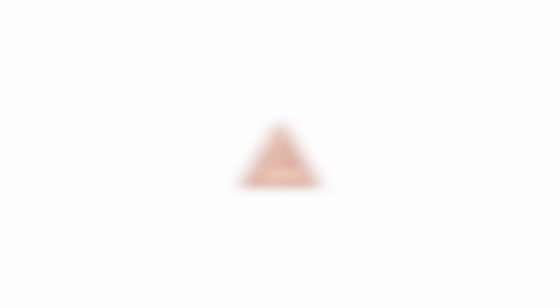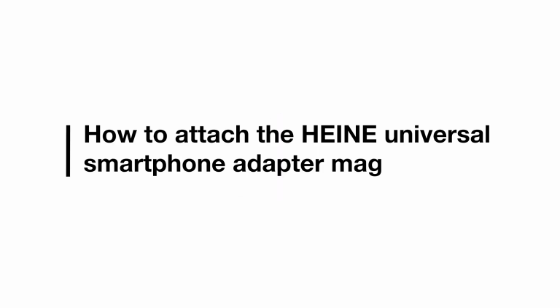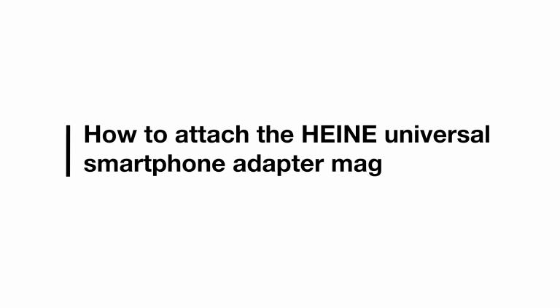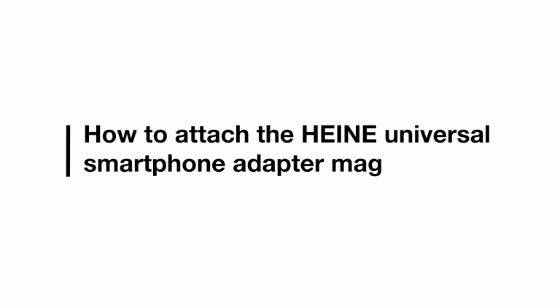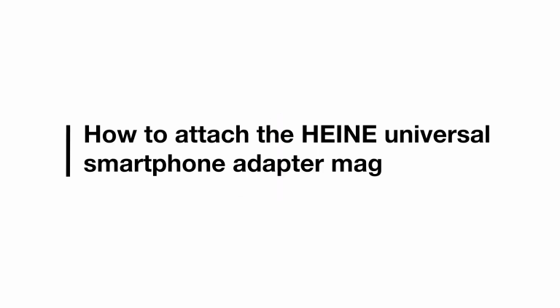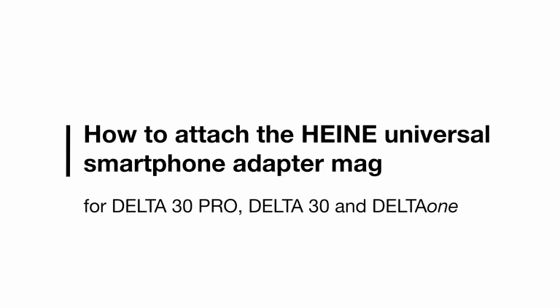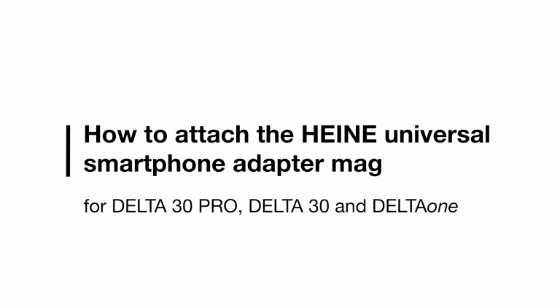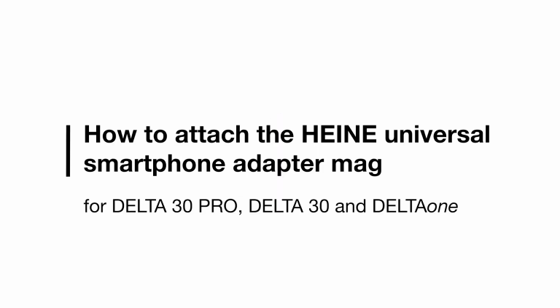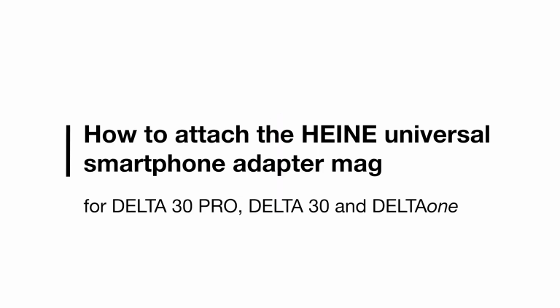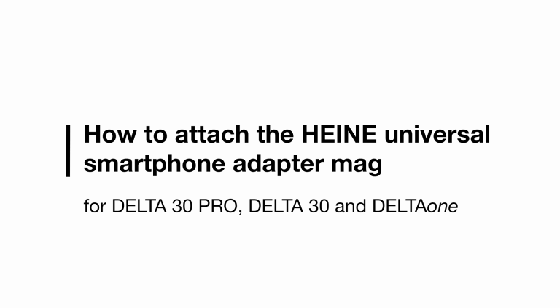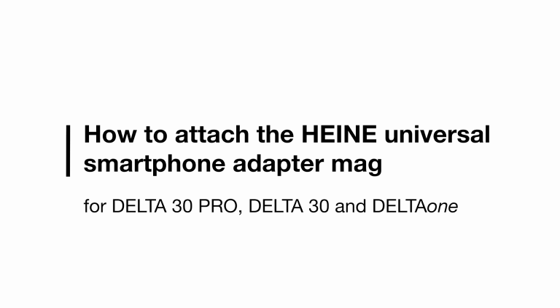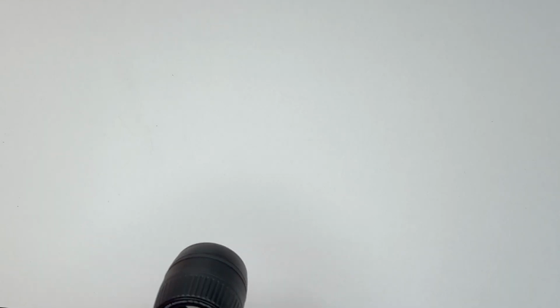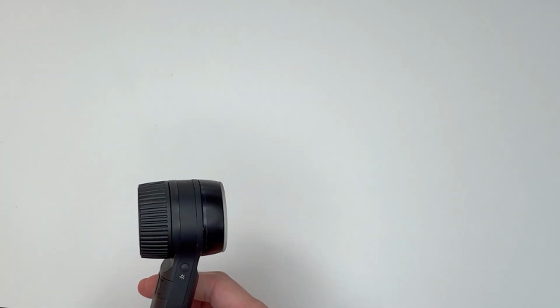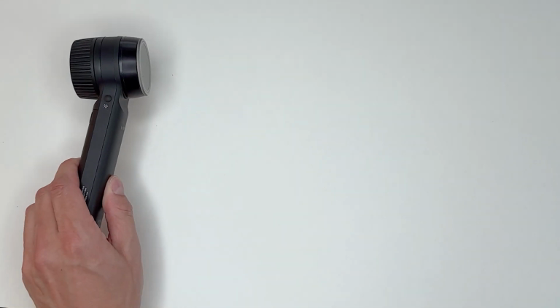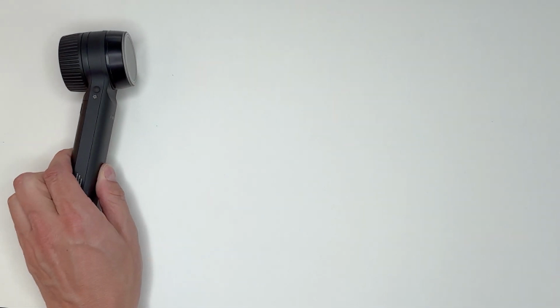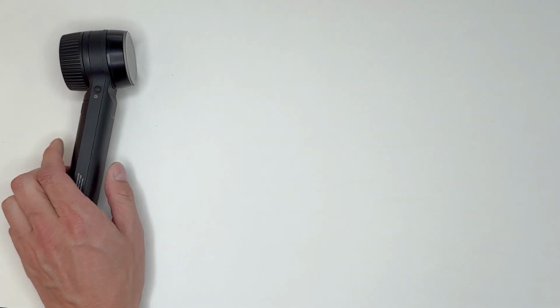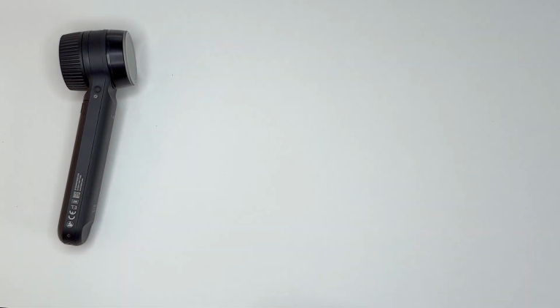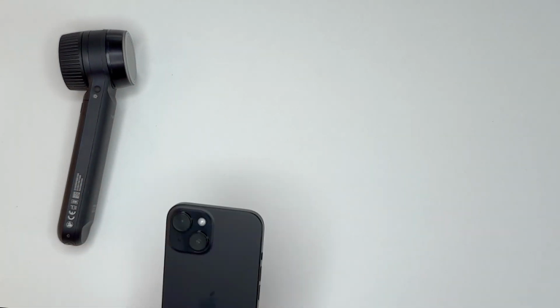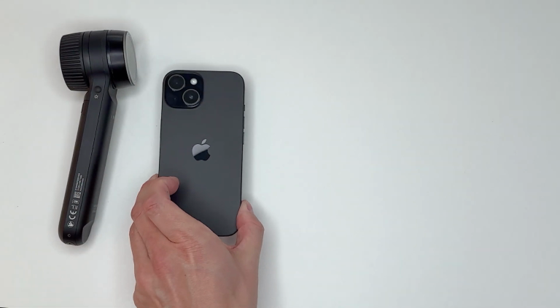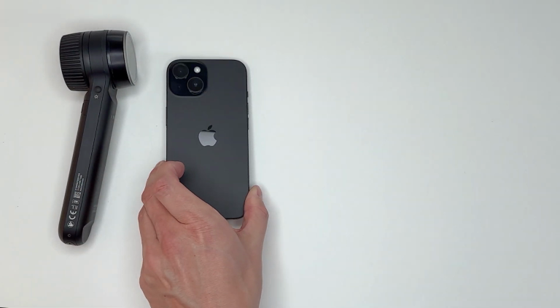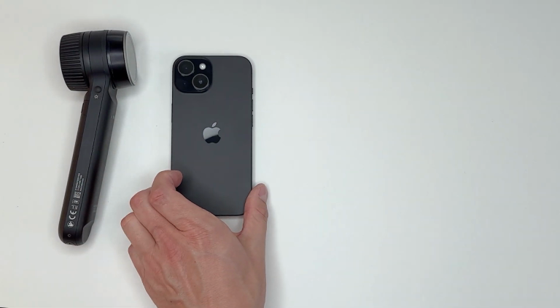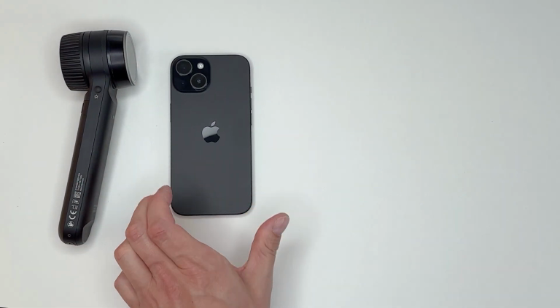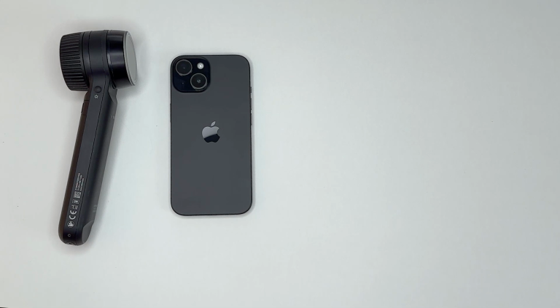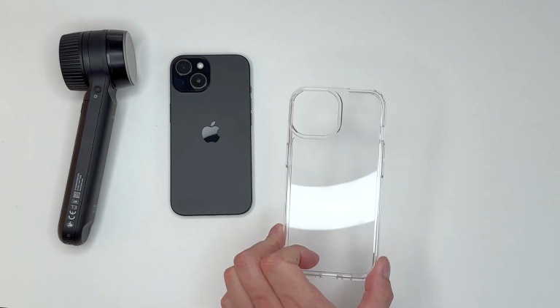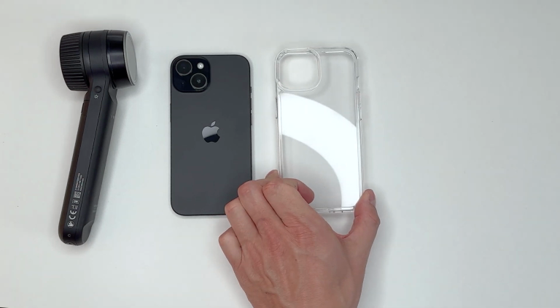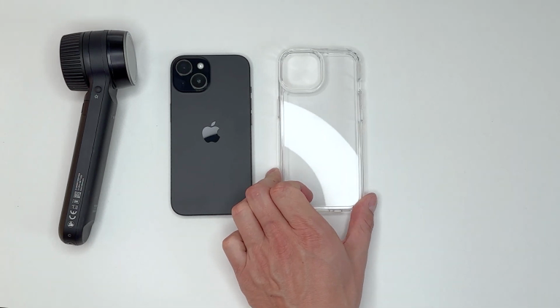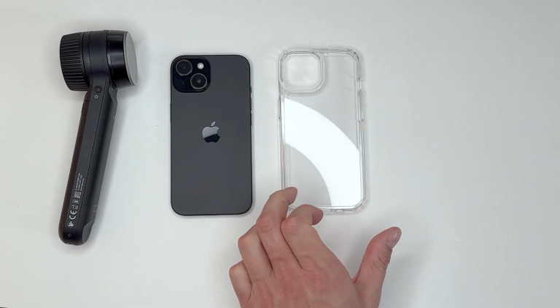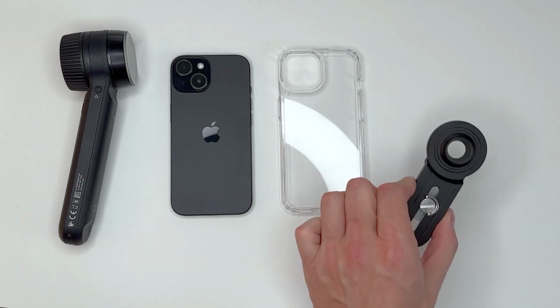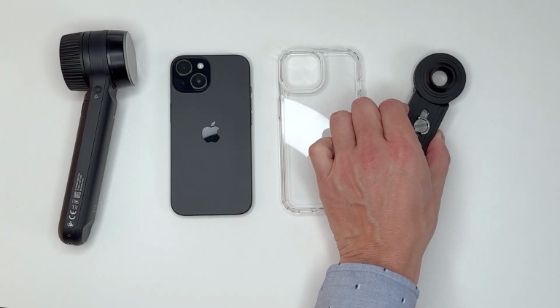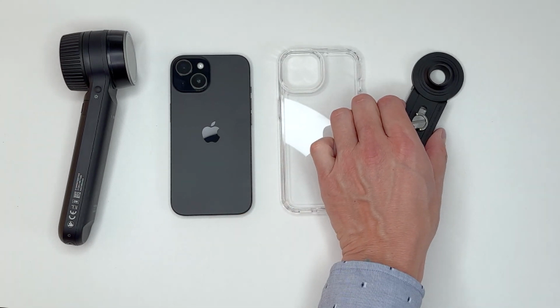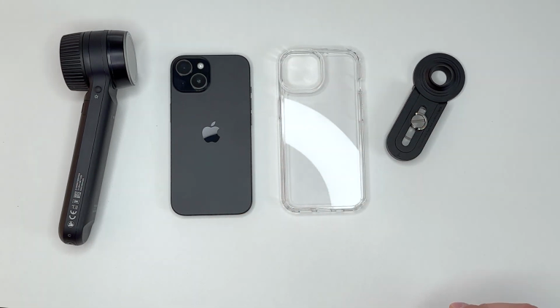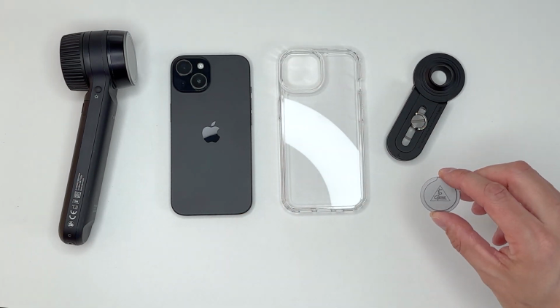In this video, you will learn how to attach the Heine Universal Smartphone Adapter Mac to your smartphone. You need your Heine Dermatoscope, a smartphone, a suitable hardcover smartphone case, and the Universal Smartphone Adapter Mac.